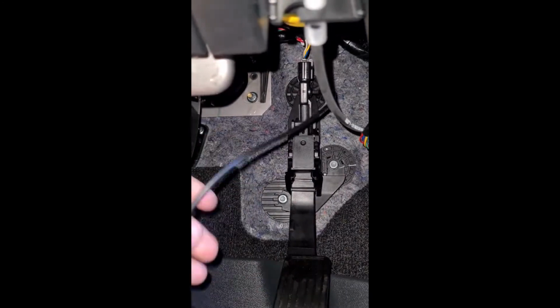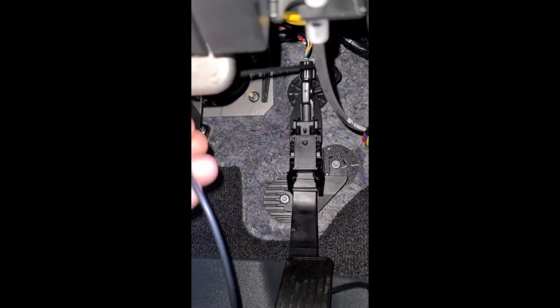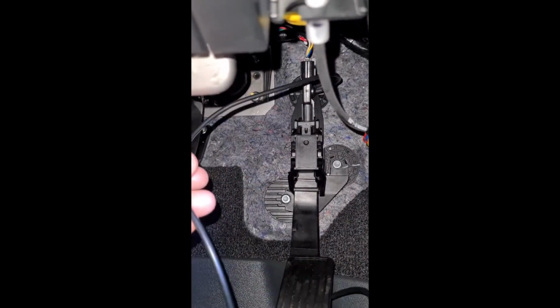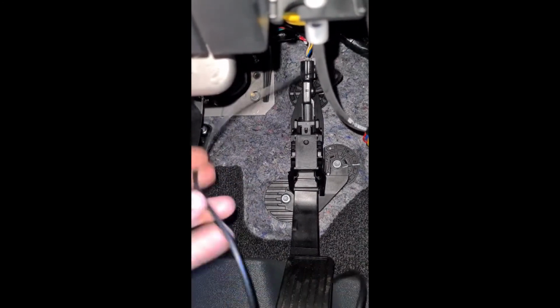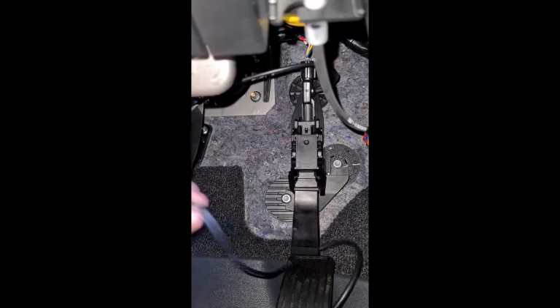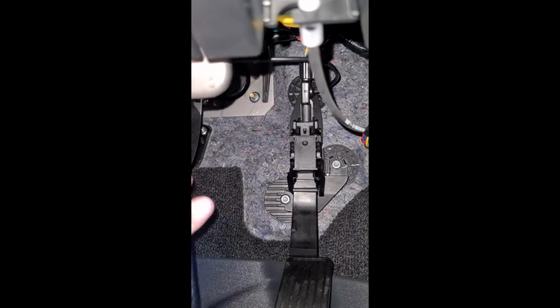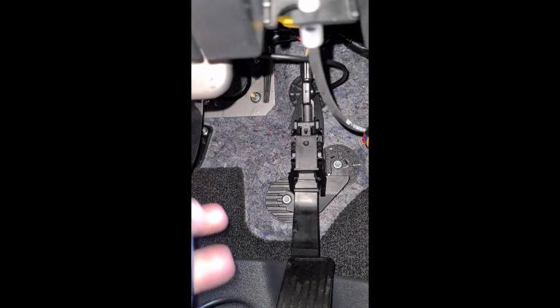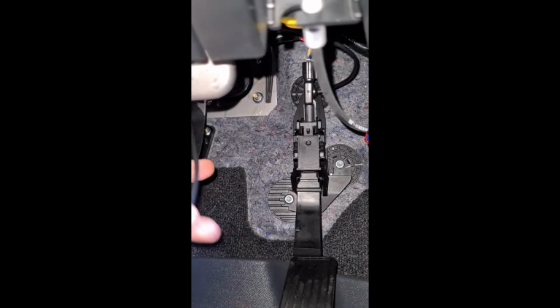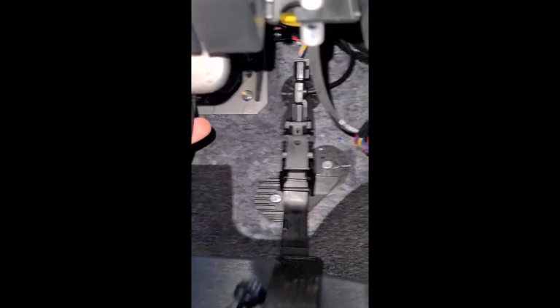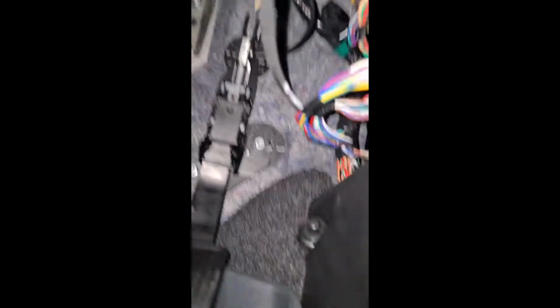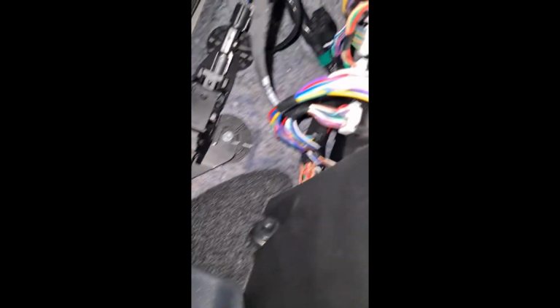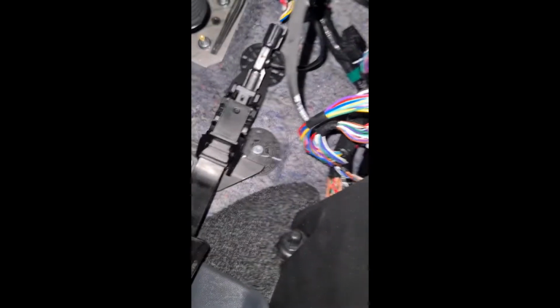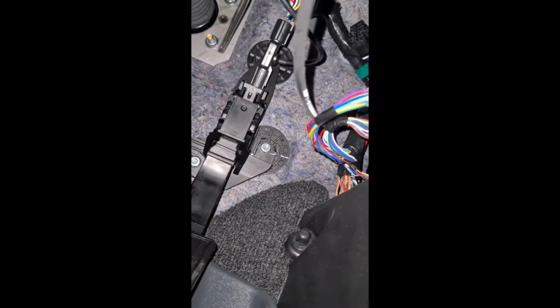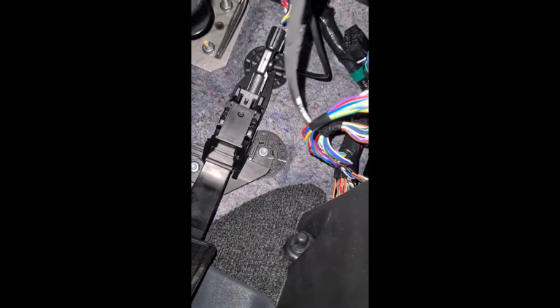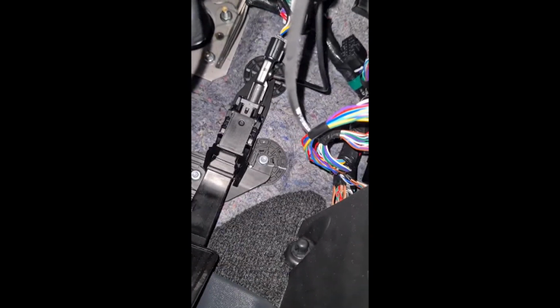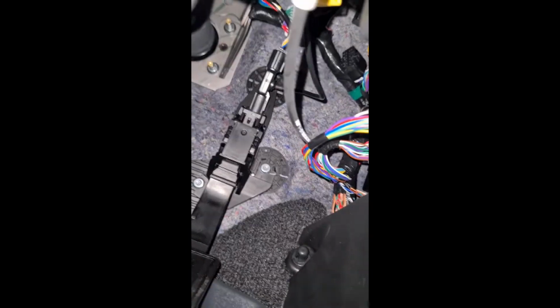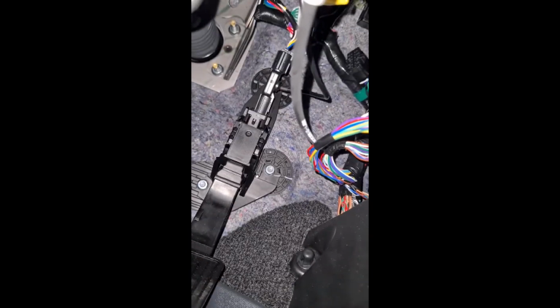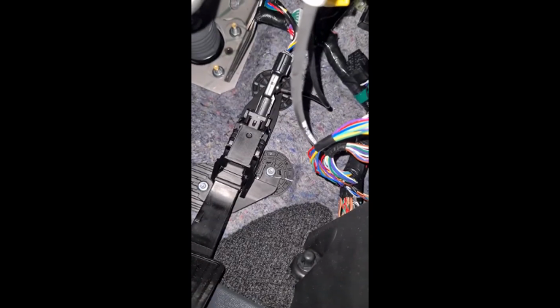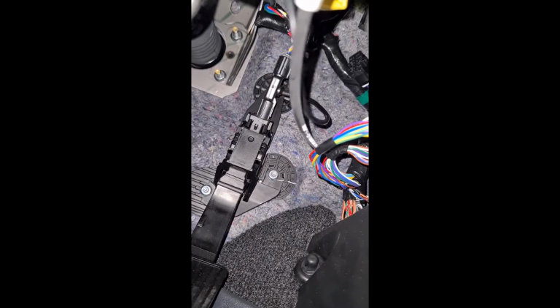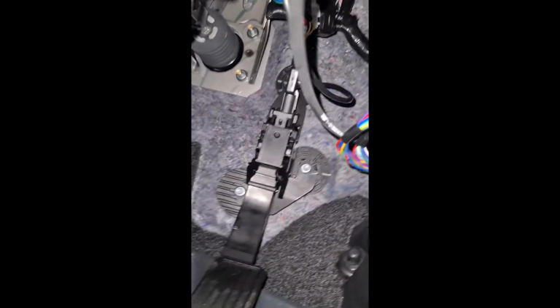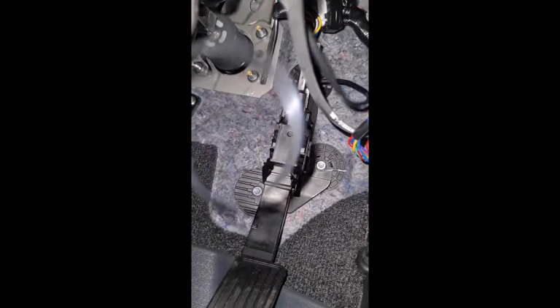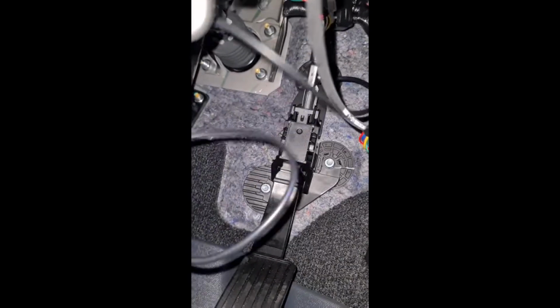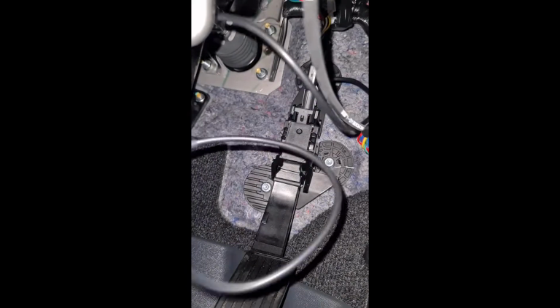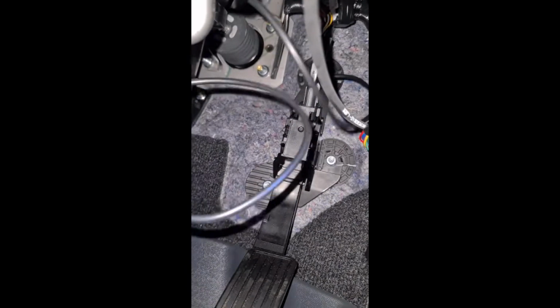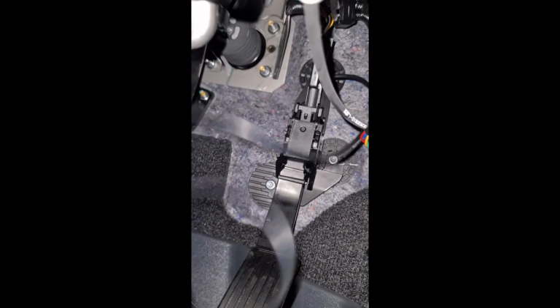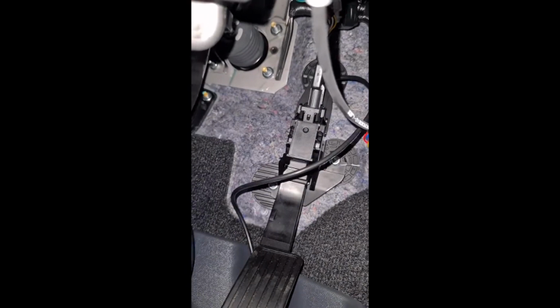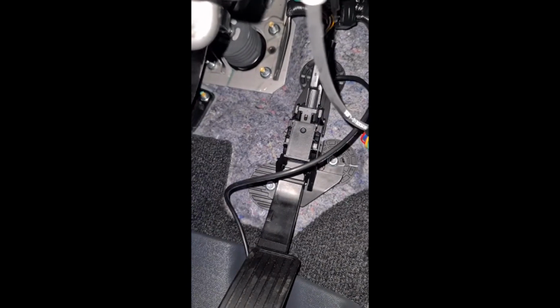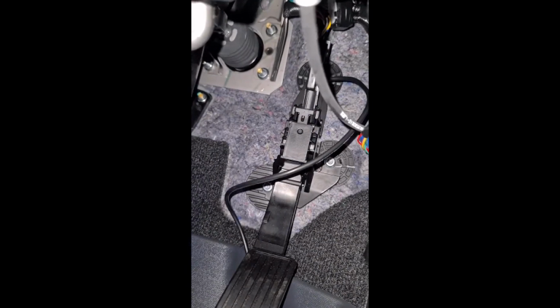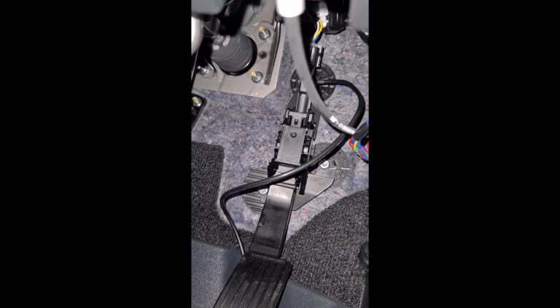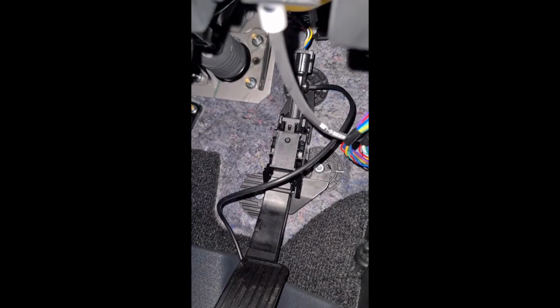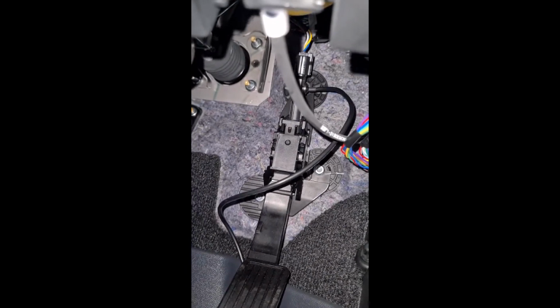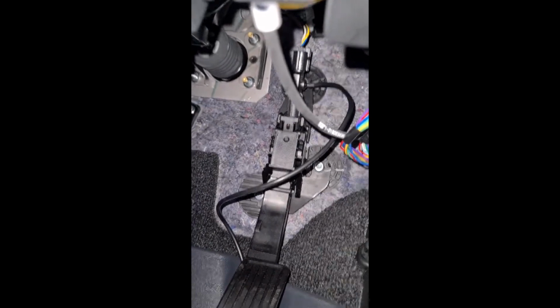Now it's got this cable here — we'll feed it up and tuck everything away nicely. We'll probably chuck a cable tie in up there as well, just to neaten it all up so you don't catch it with your foot while driving. Then we'll install the controller.